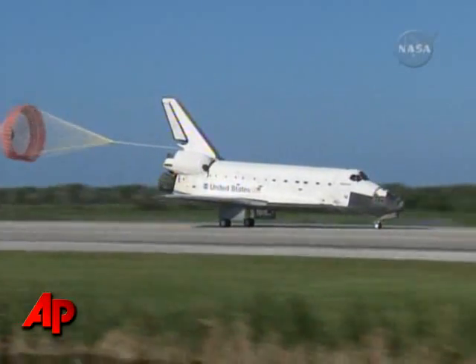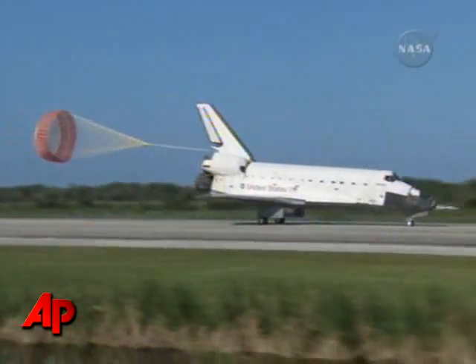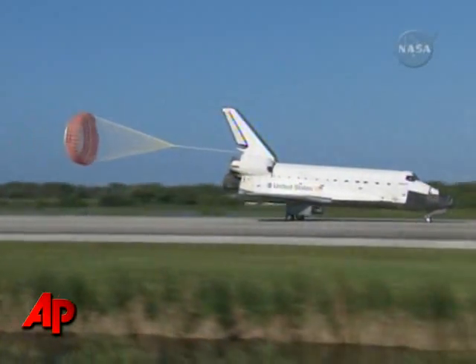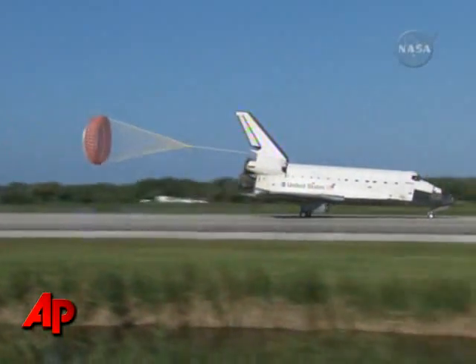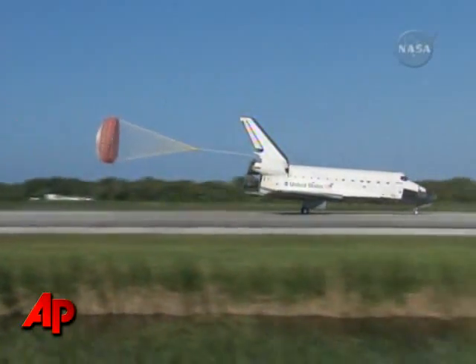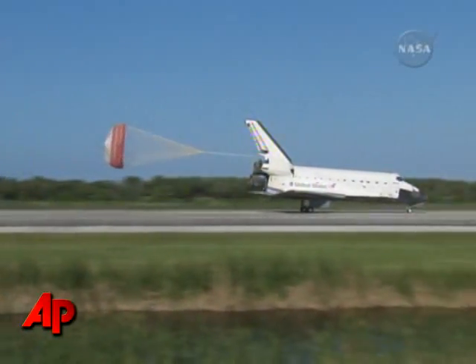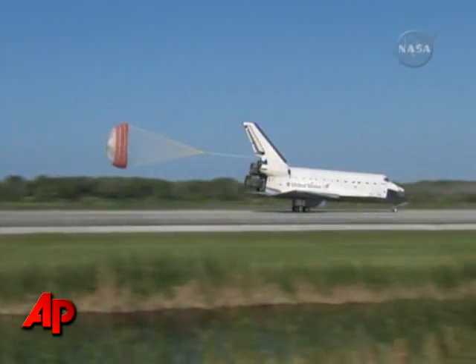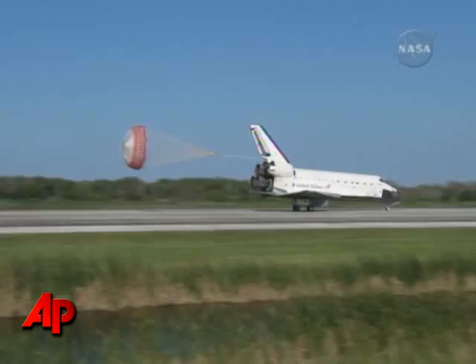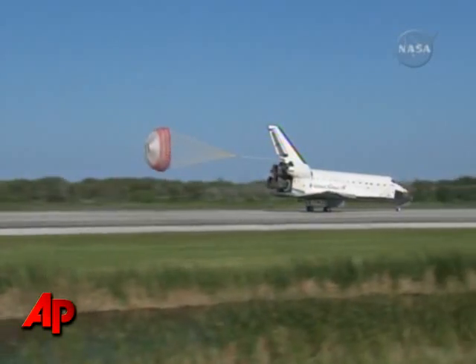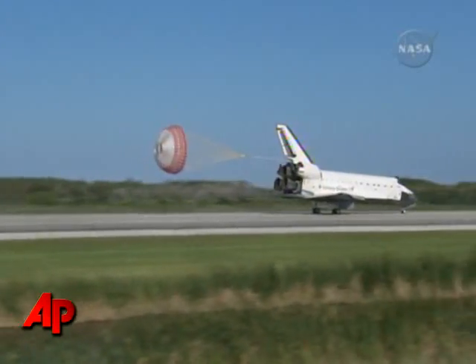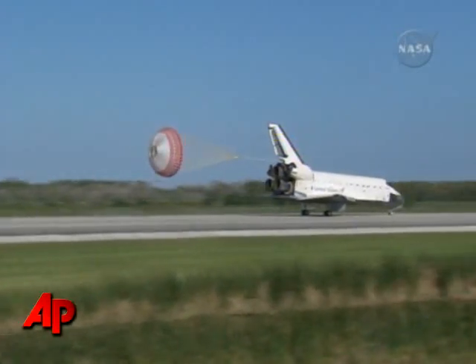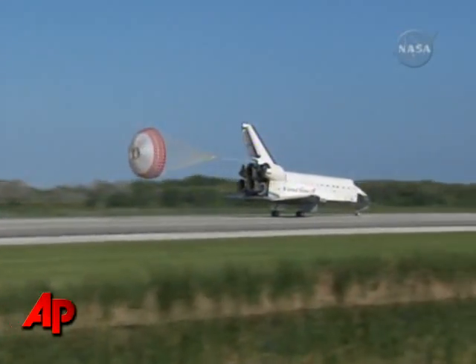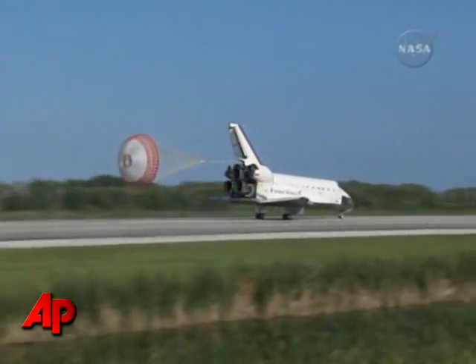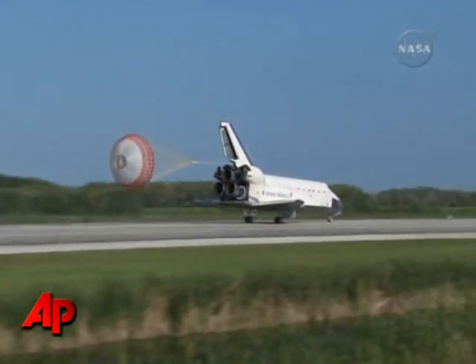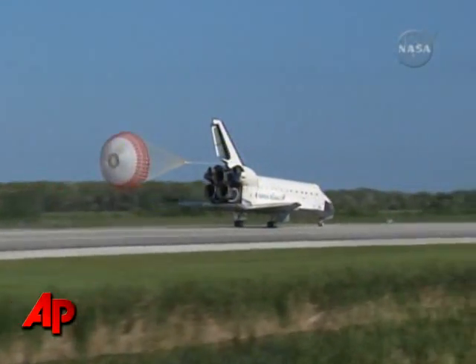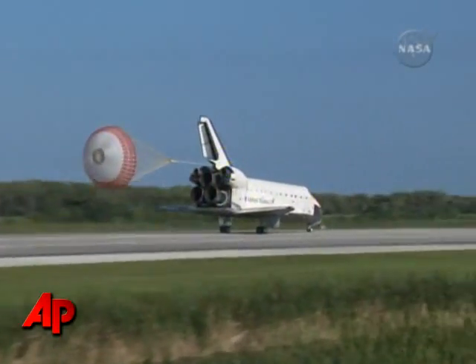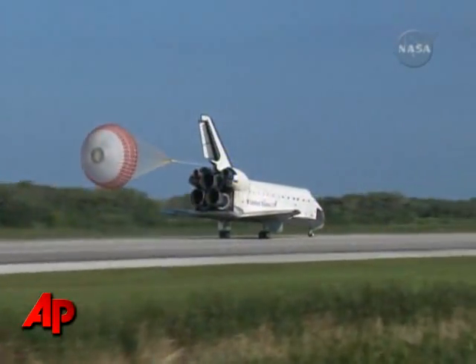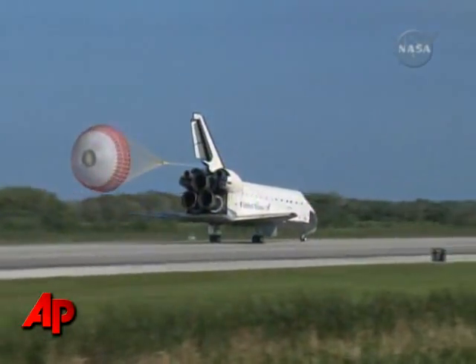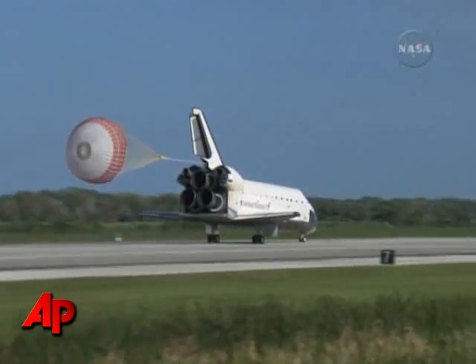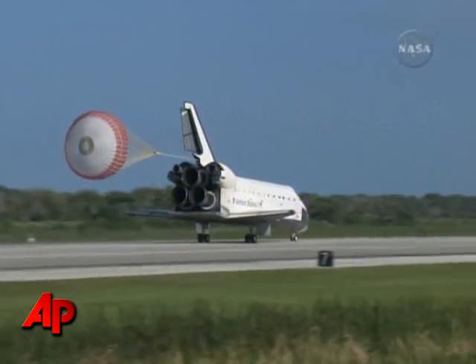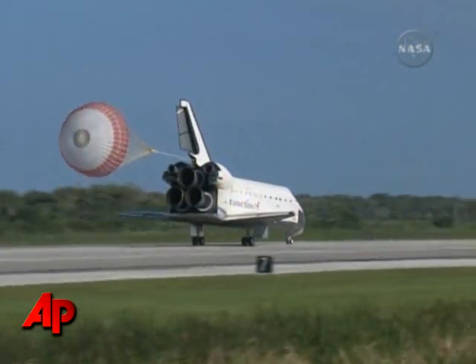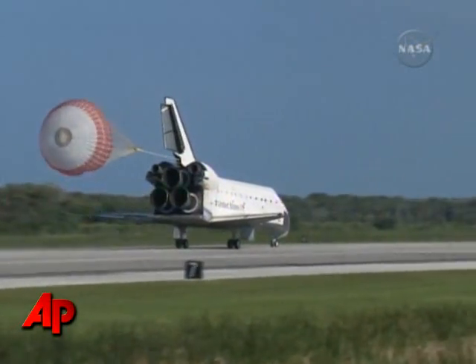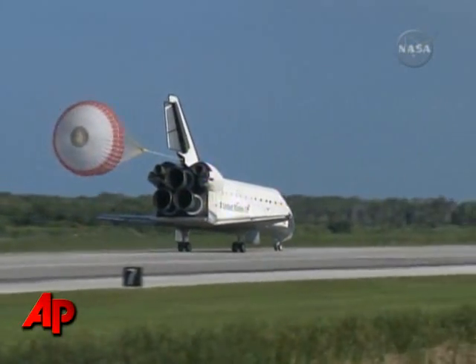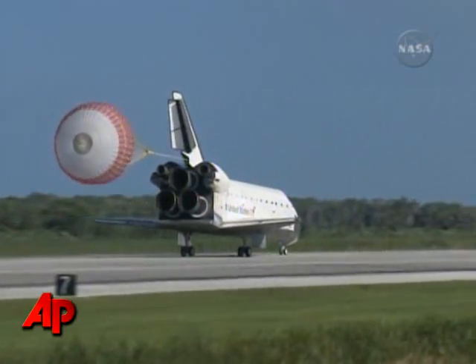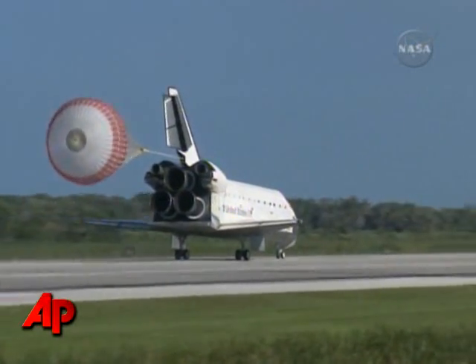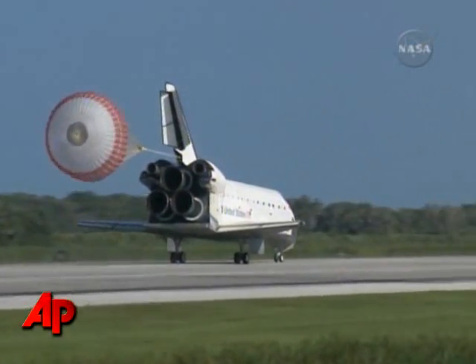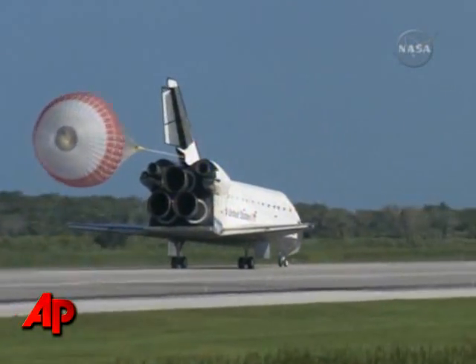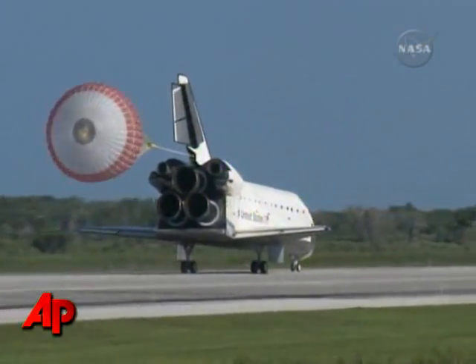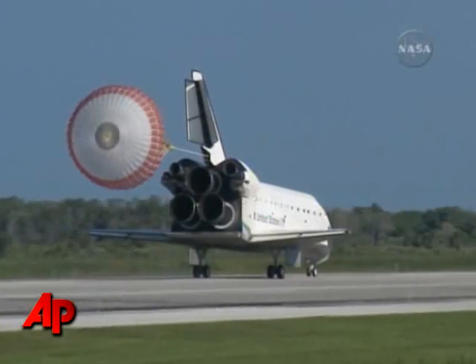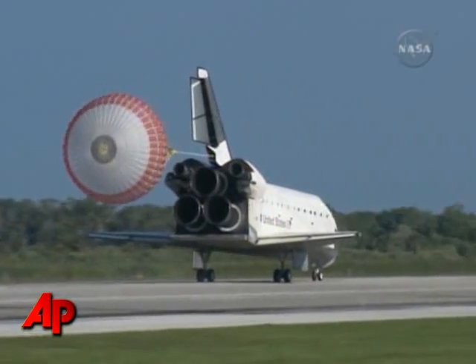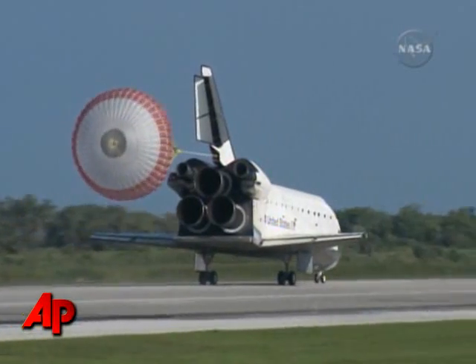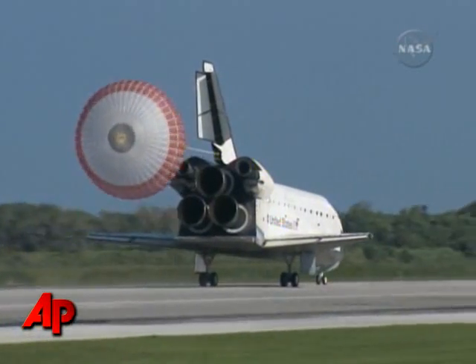Space shuttle Atlantis now comes home to the Kennedy Space Center for the final time. 25 years, 32 flights, and more than 120 million miles traveled. The legacy of Atlantis now in the history books.